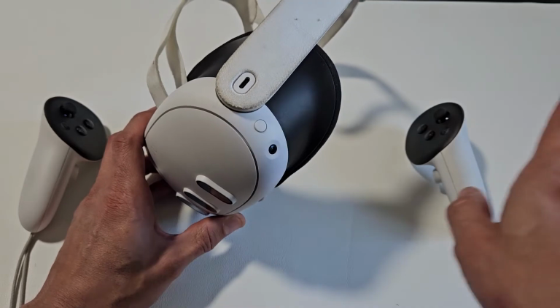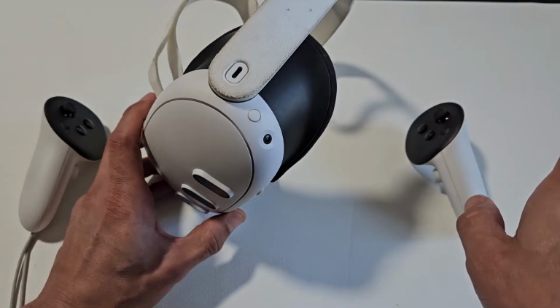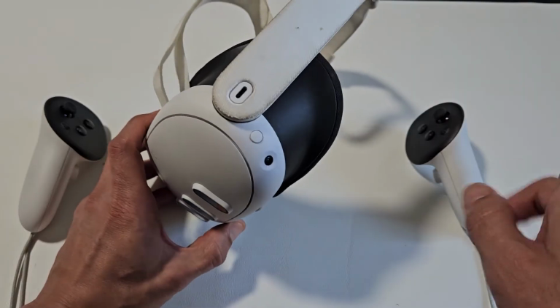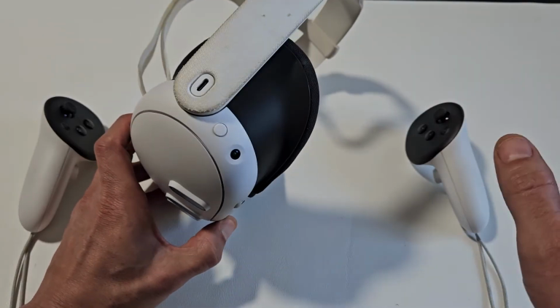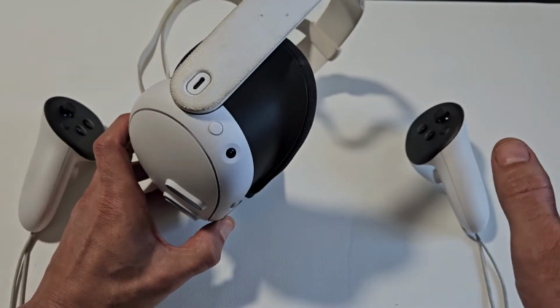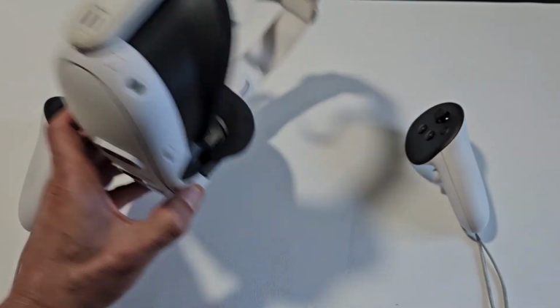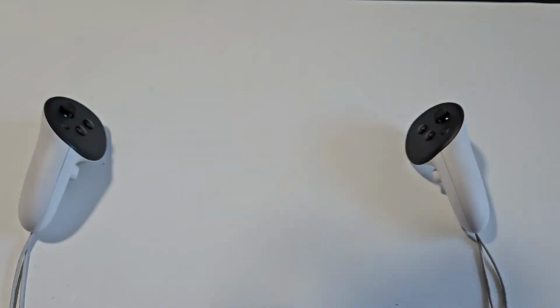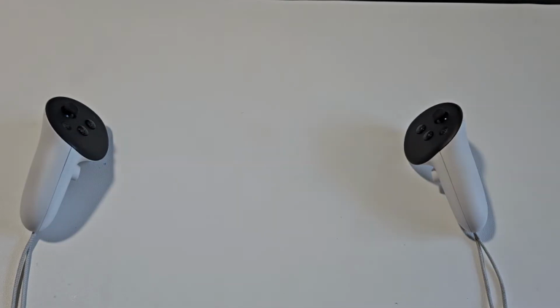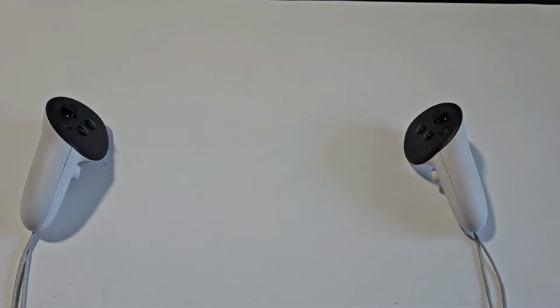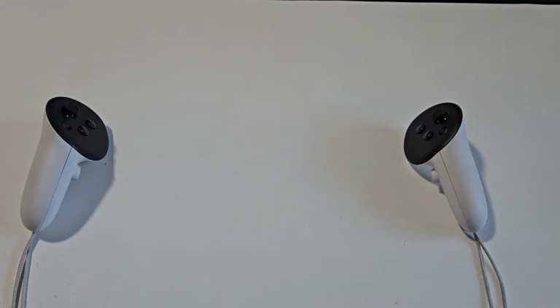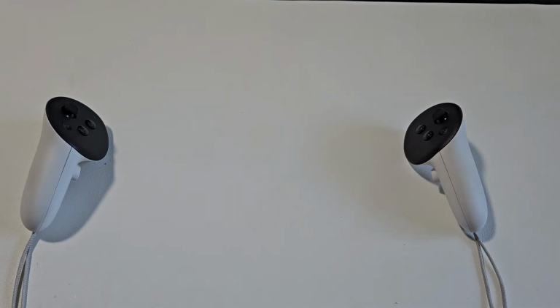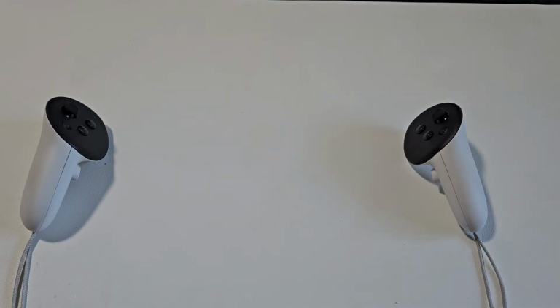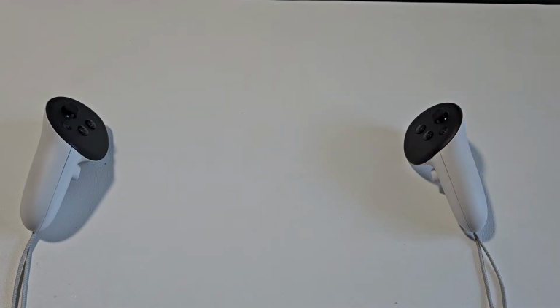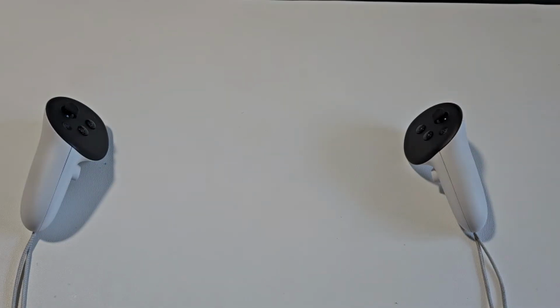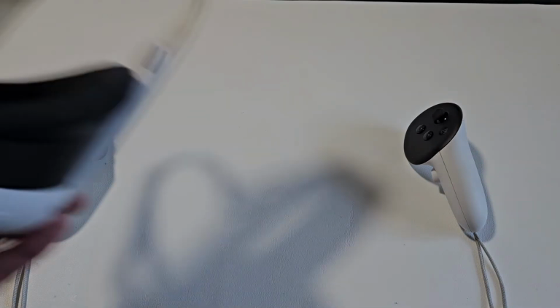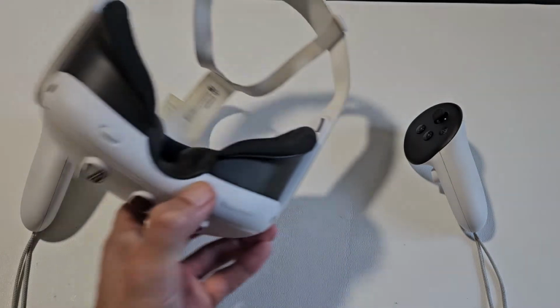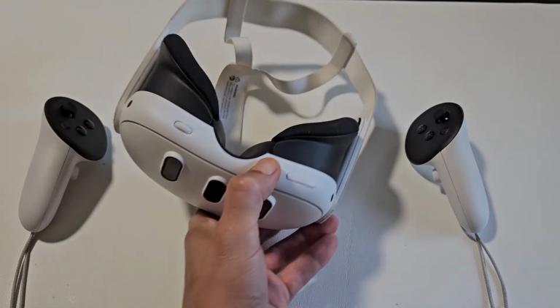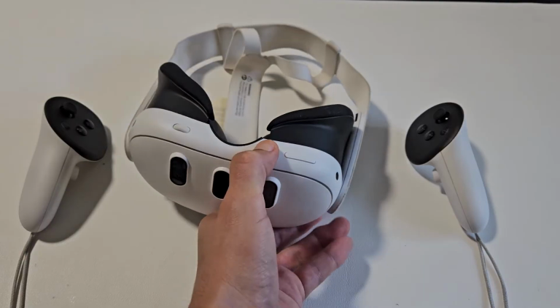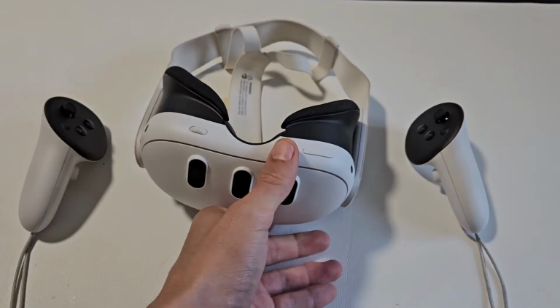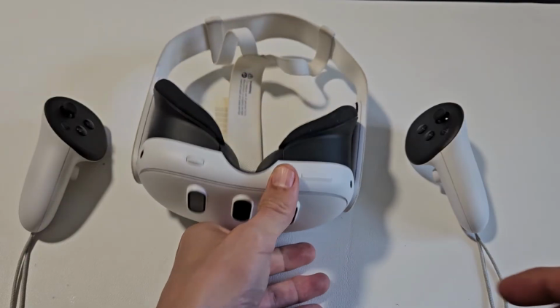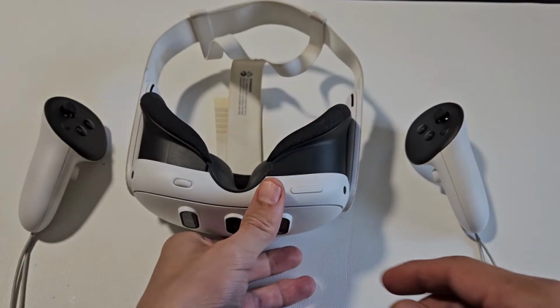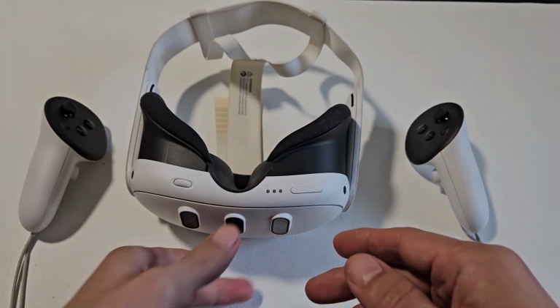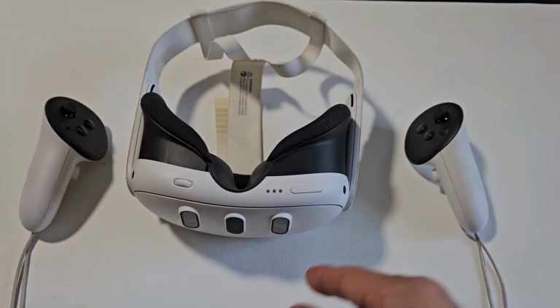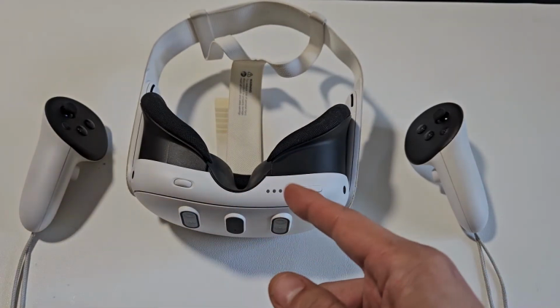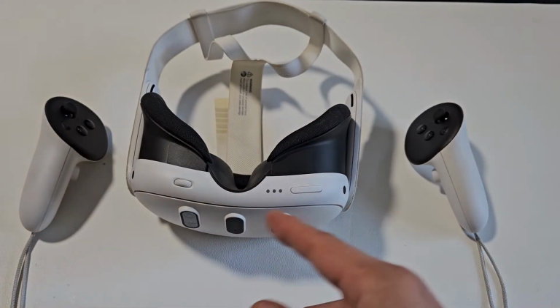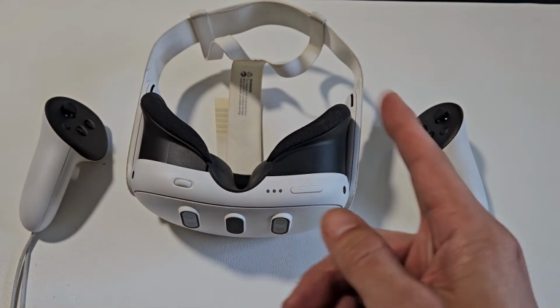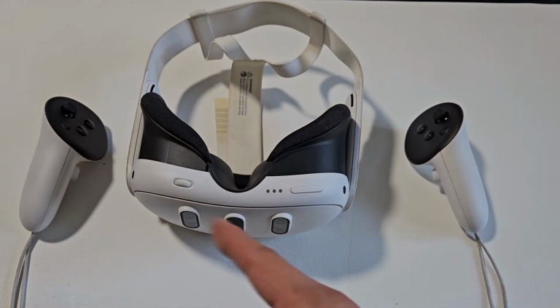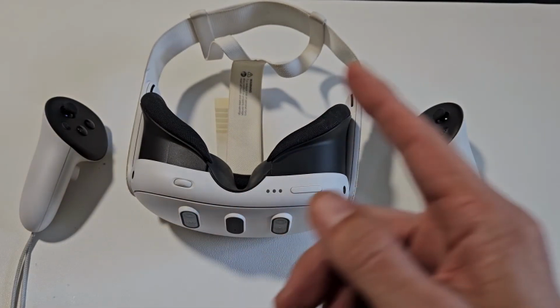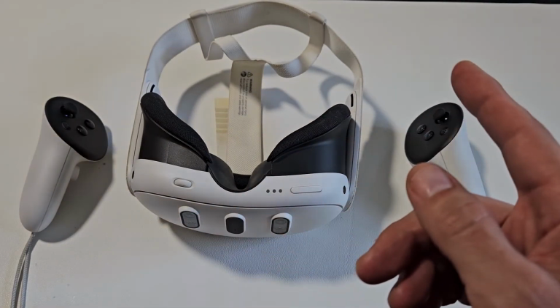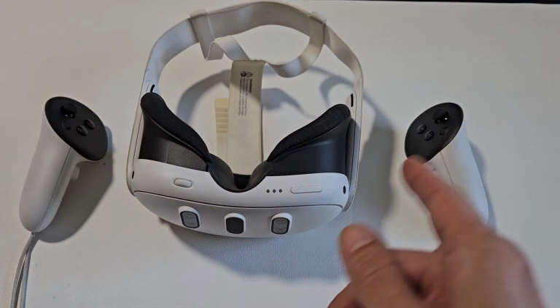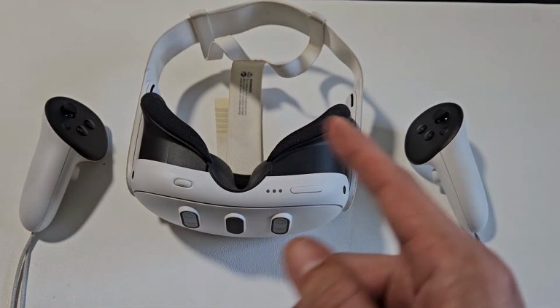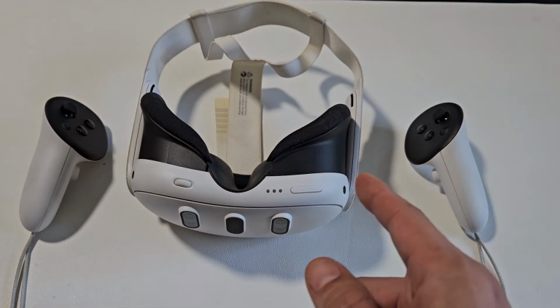And right away, let go and look right into your headset and you should see the Infinity, the Meta logo appearing because it's getting ready to boot back up.